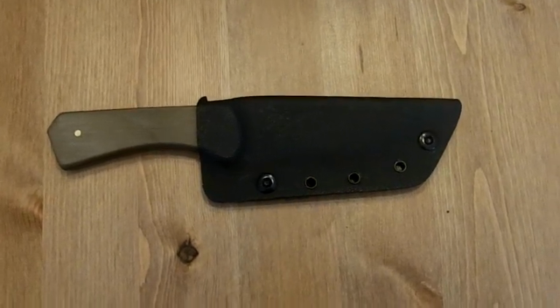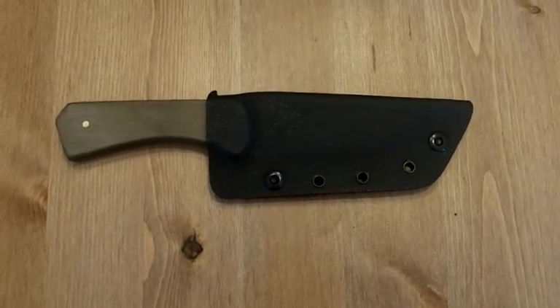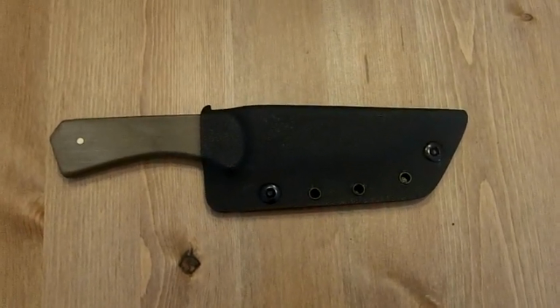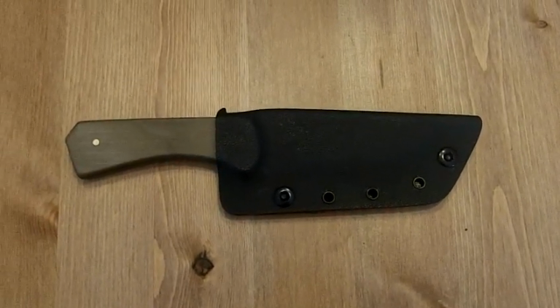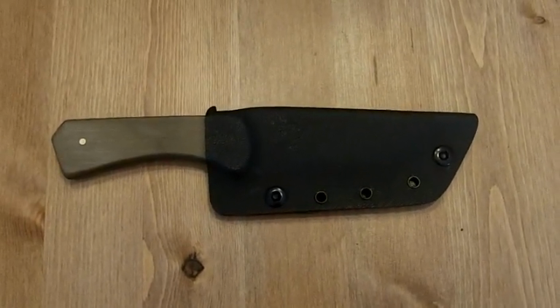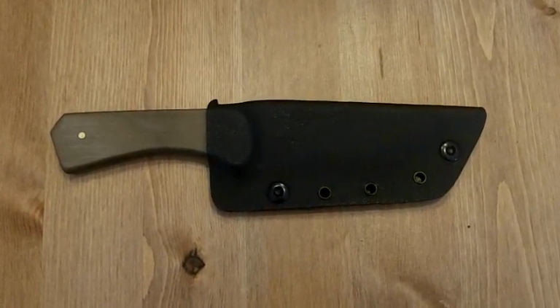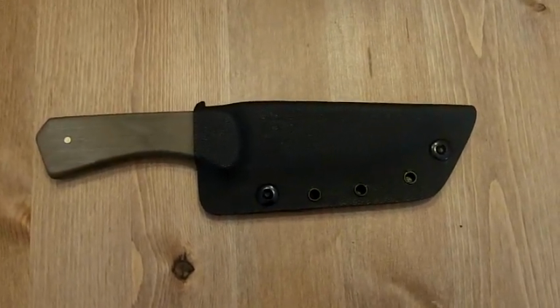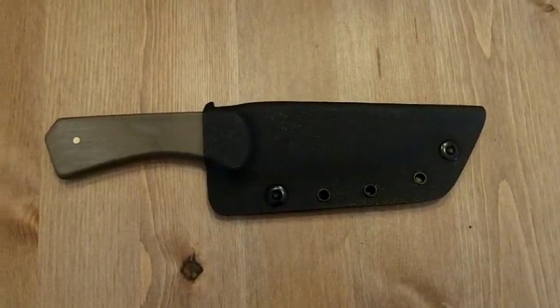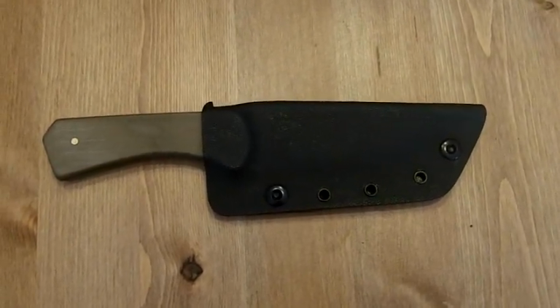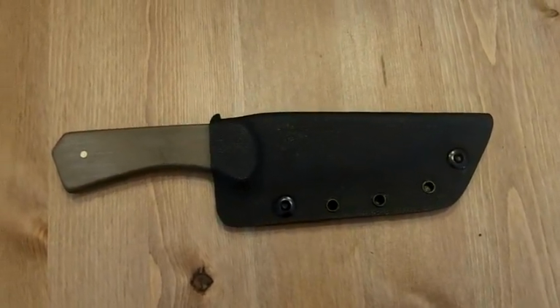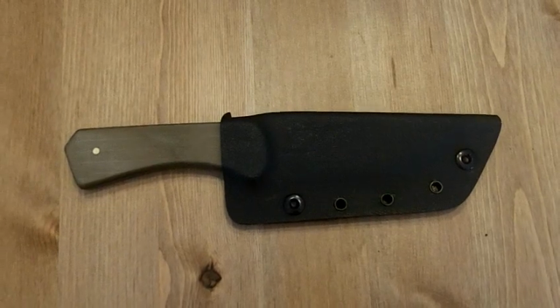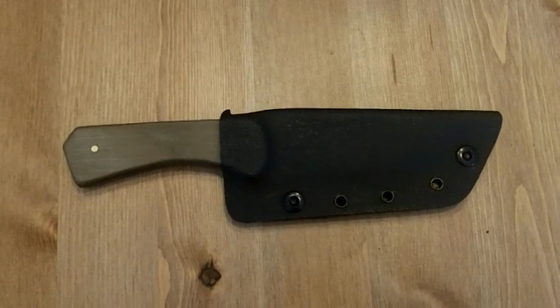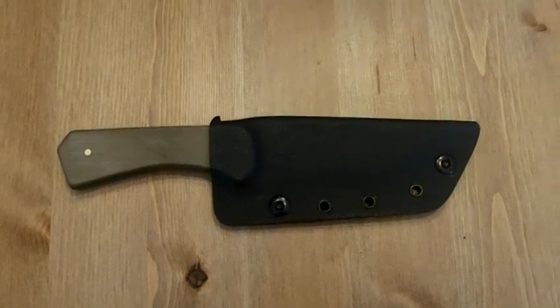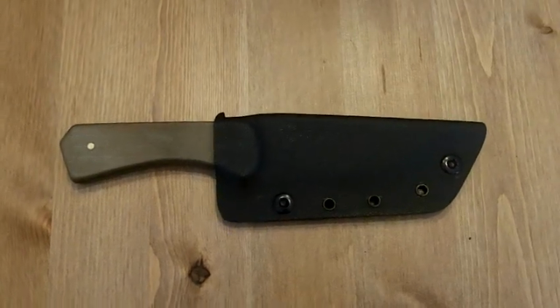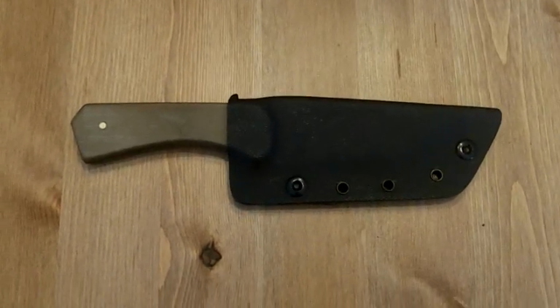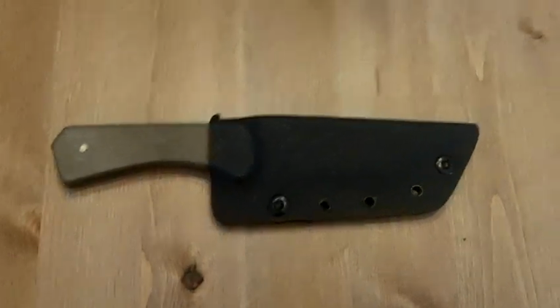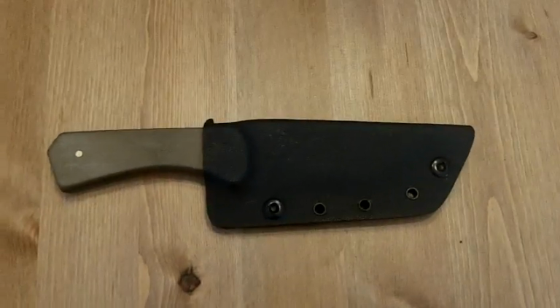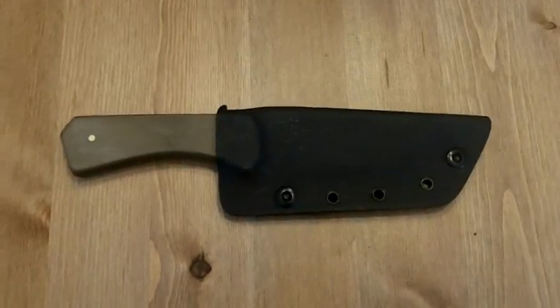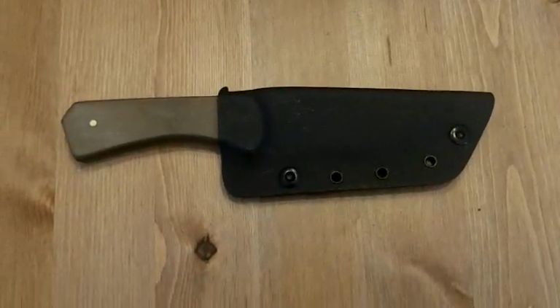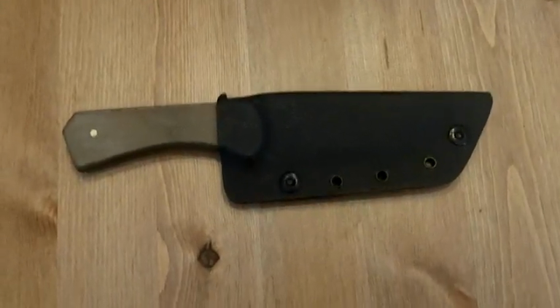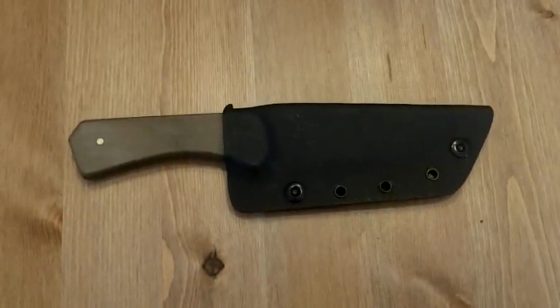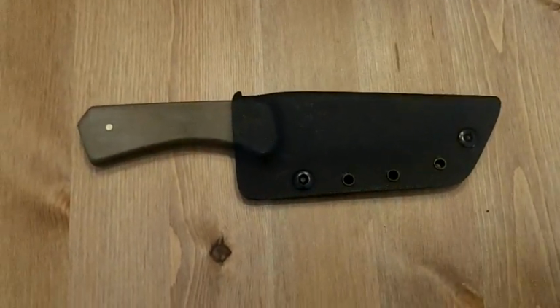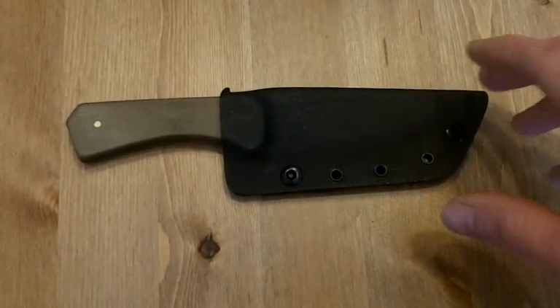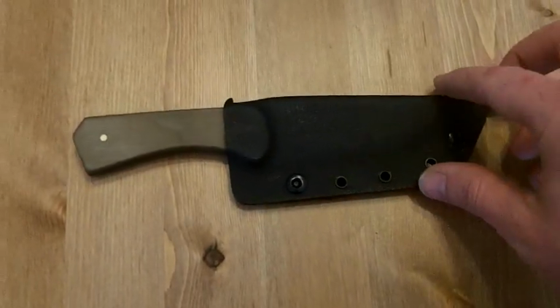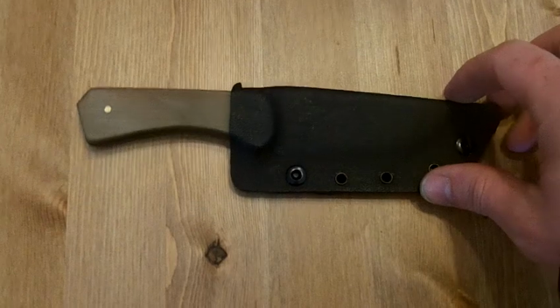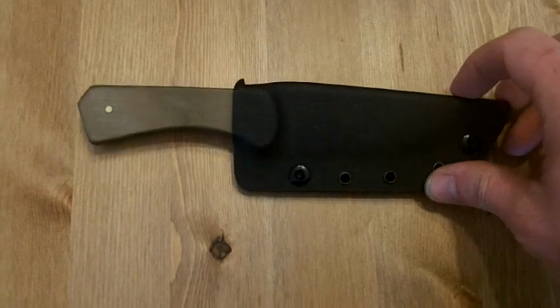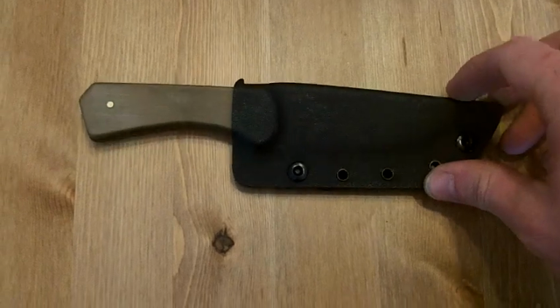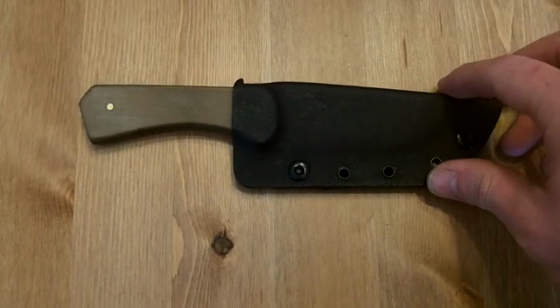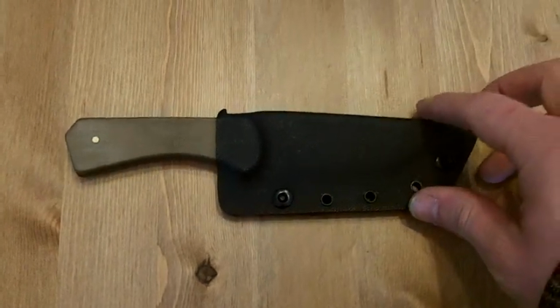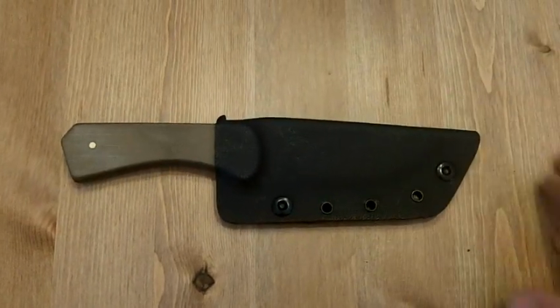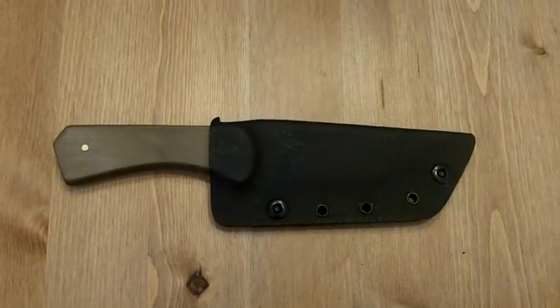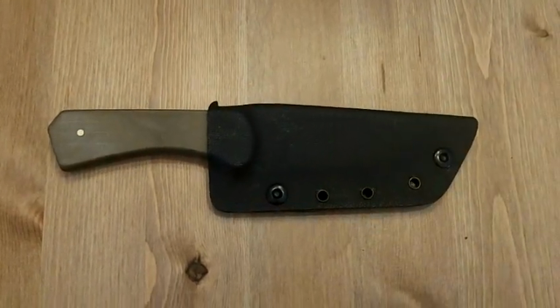Hey guys and gals, Dilla here, MinimalSurvival.com. Just wanted to do a little quick update video and revisit the how to make a survival knife by hand.